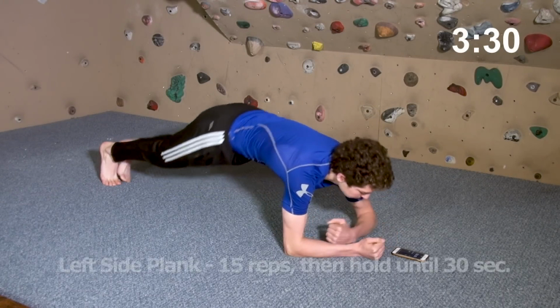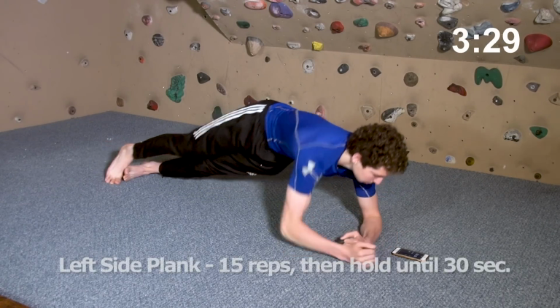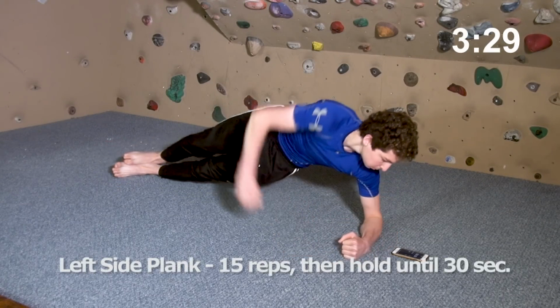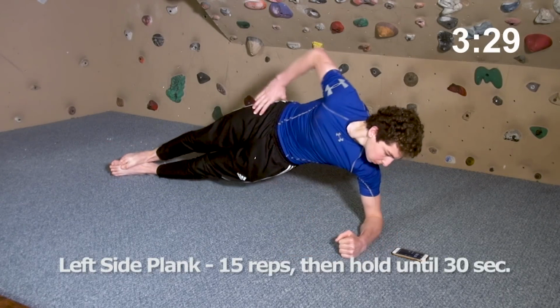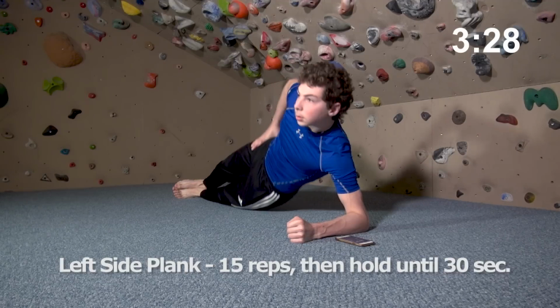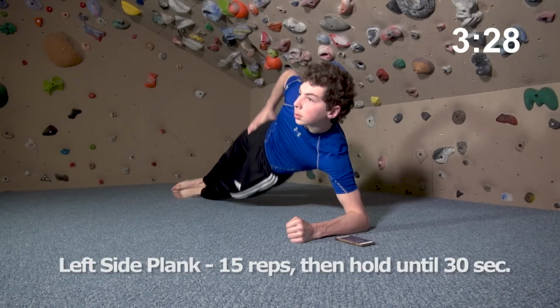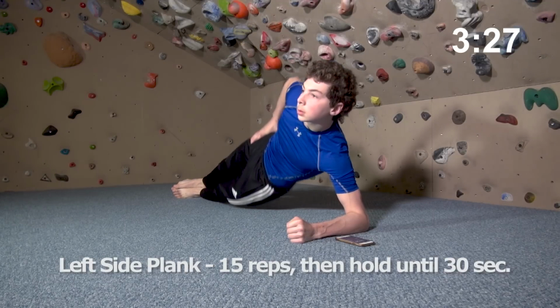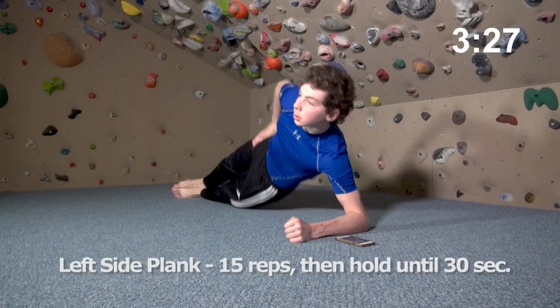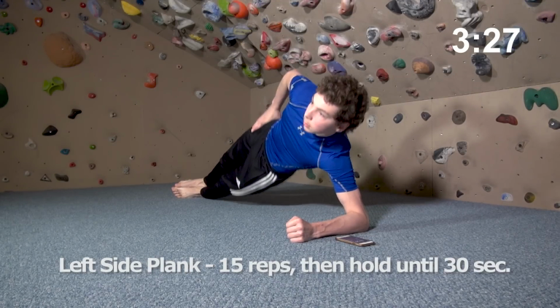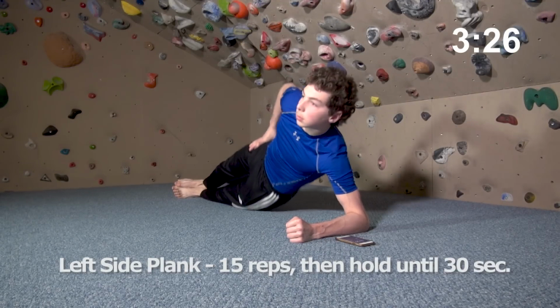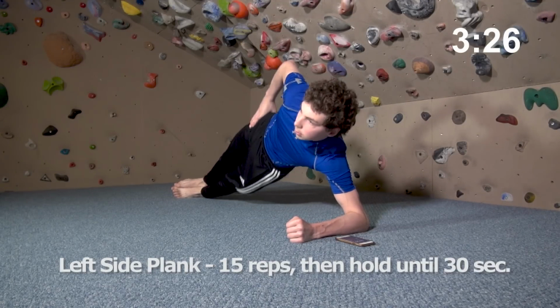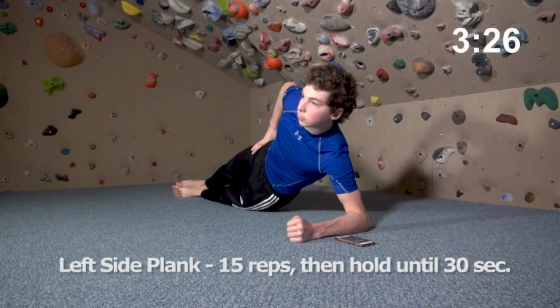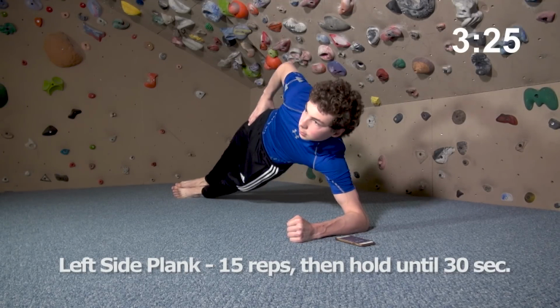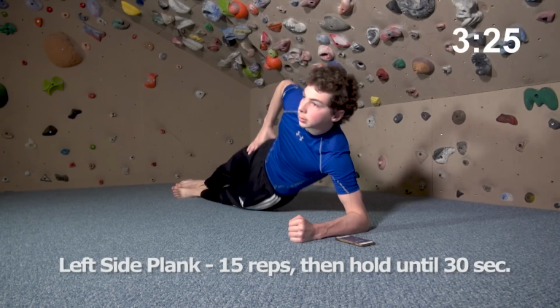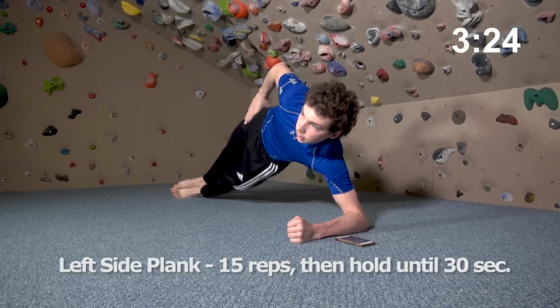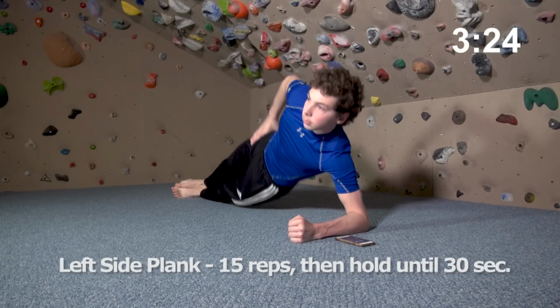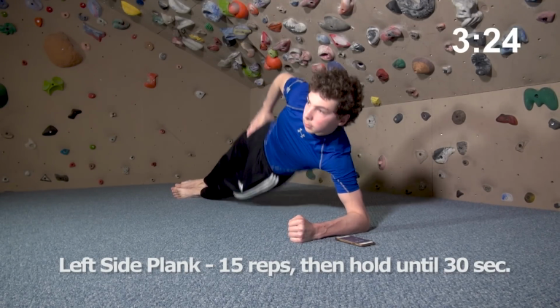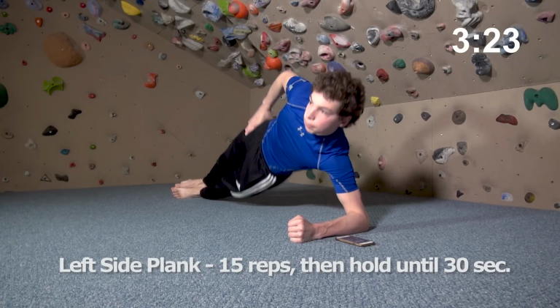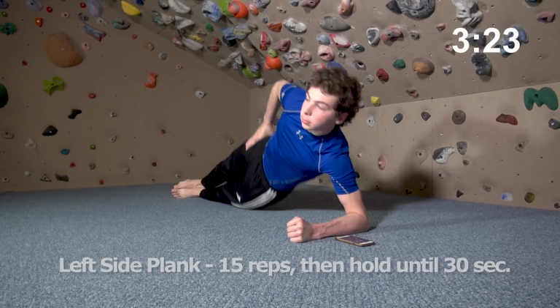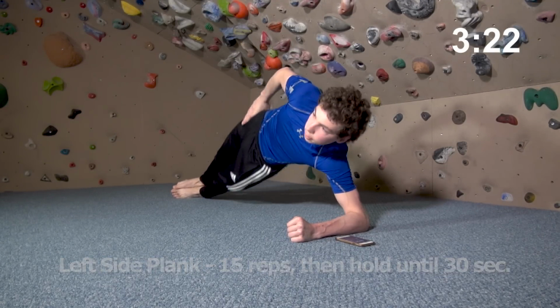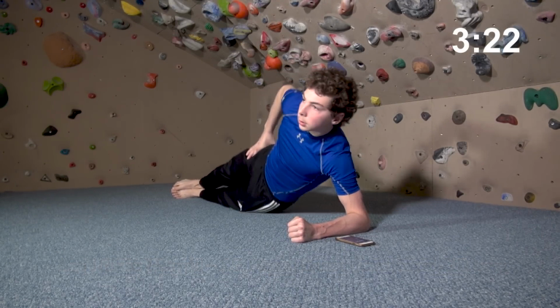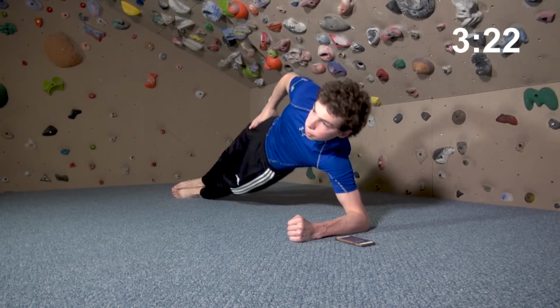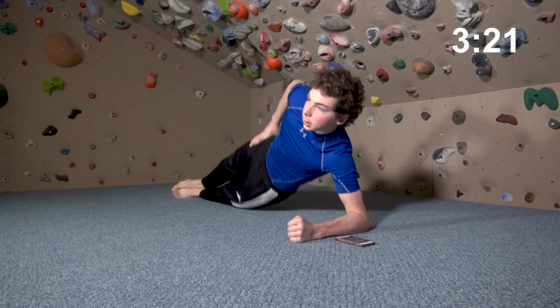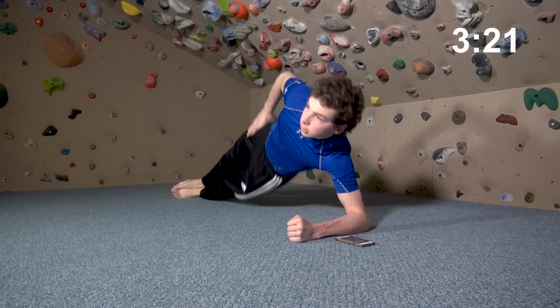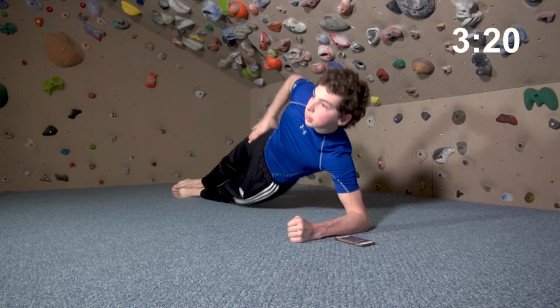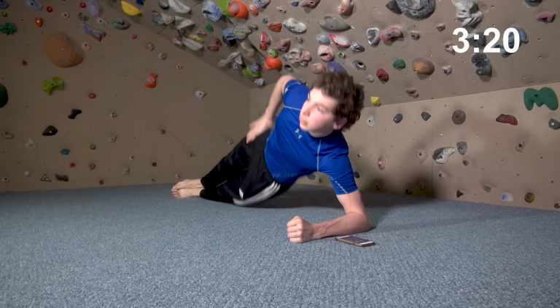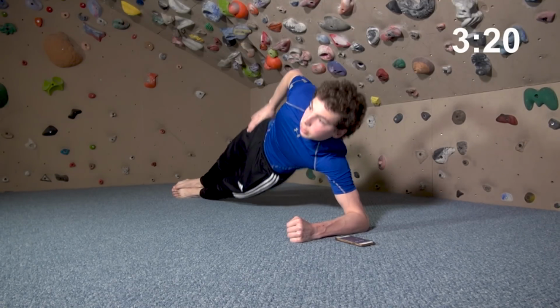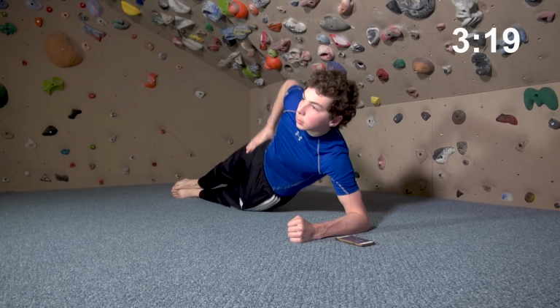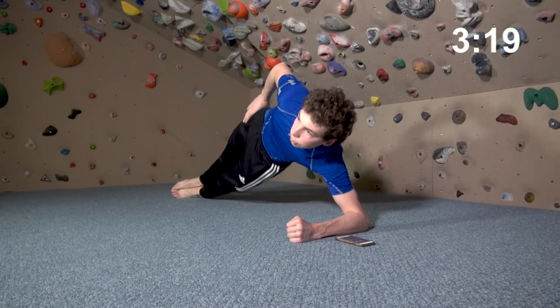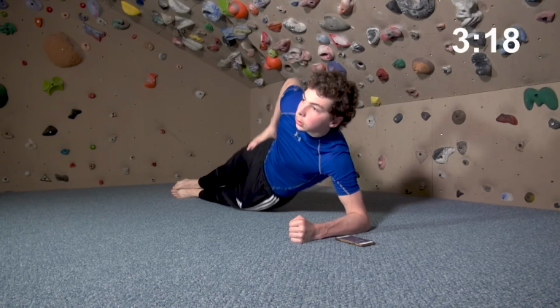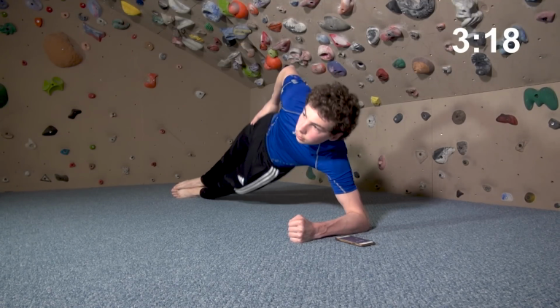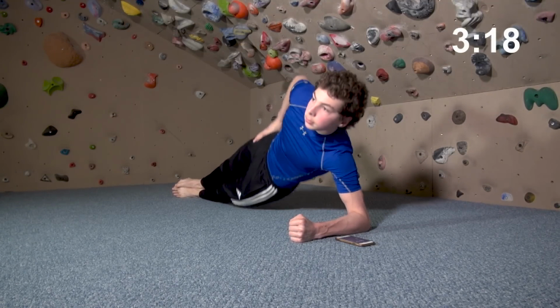Next up is a 30-second side plank. You can hold this statically by maintaining a straight line from head to feet, or you can do 10 to 20 side hip raises and finish with a static hold until 30 seconds are up.